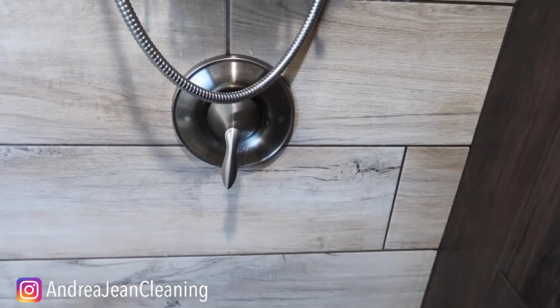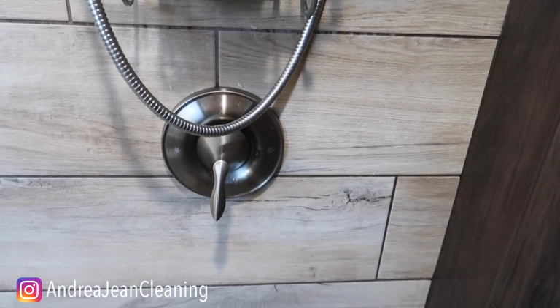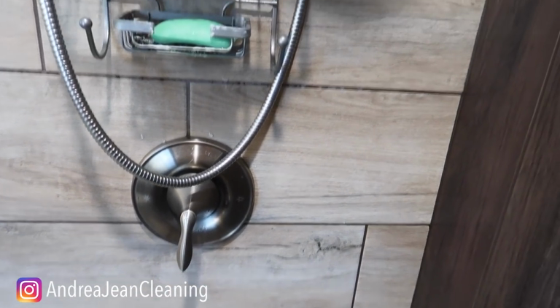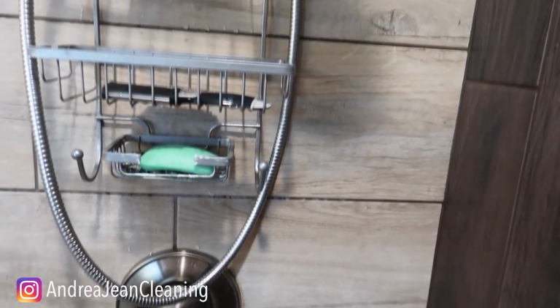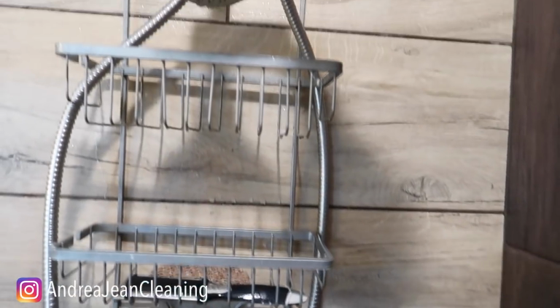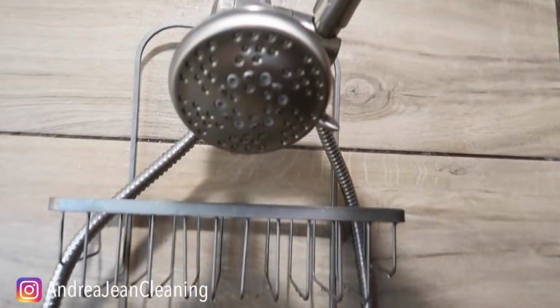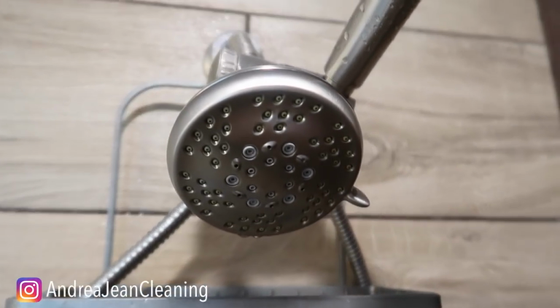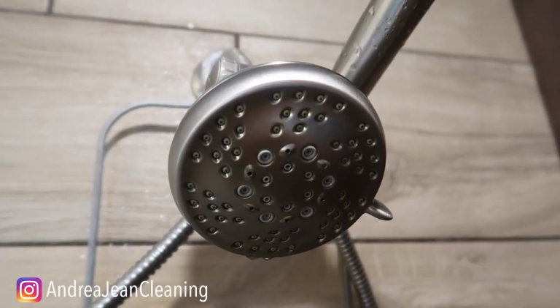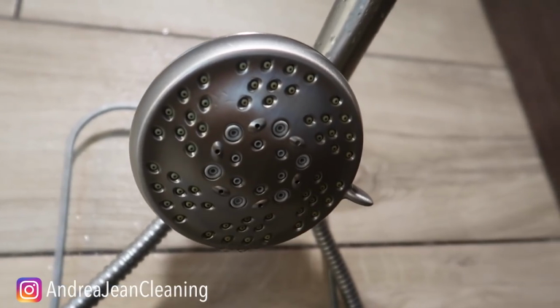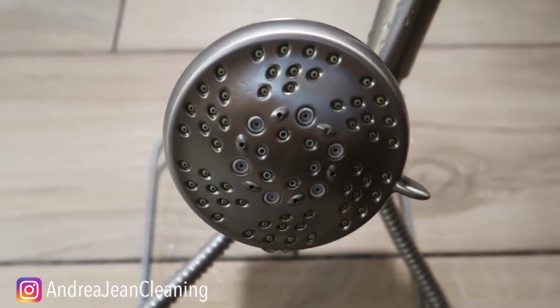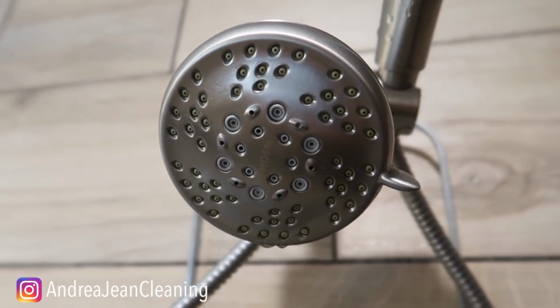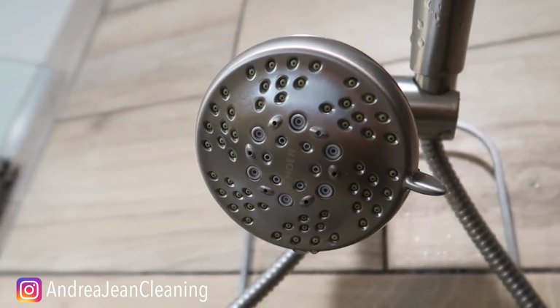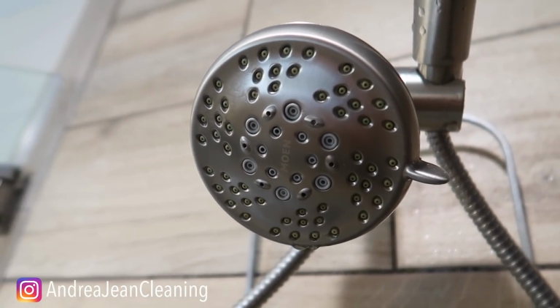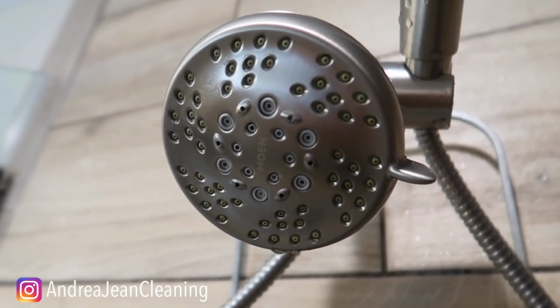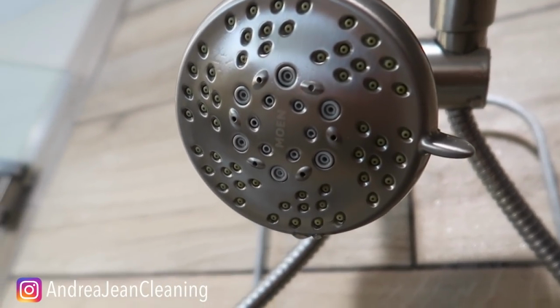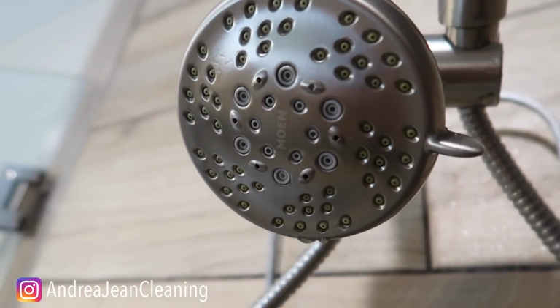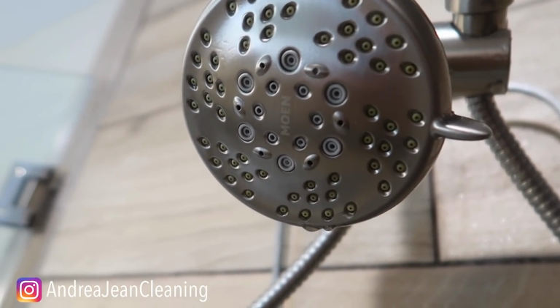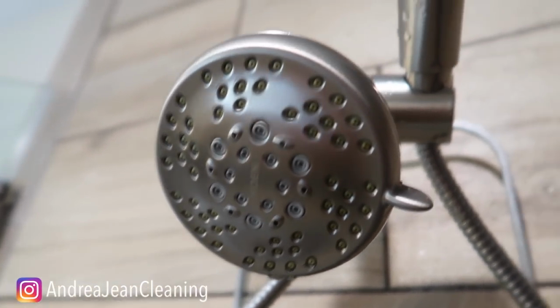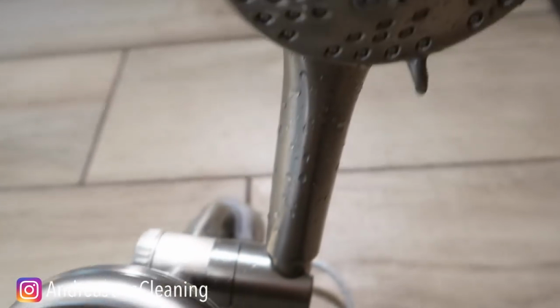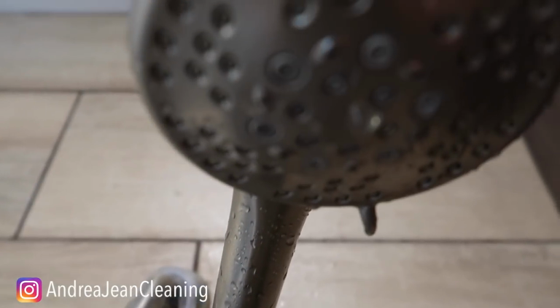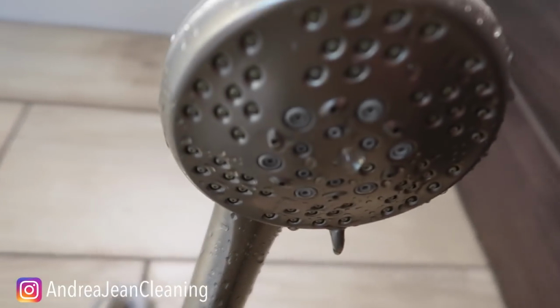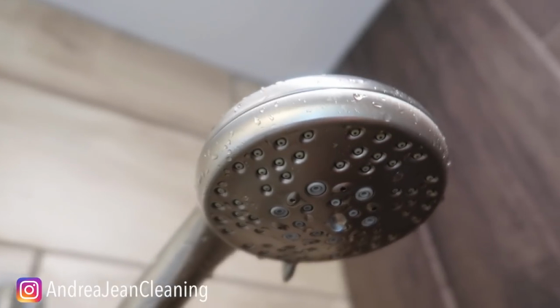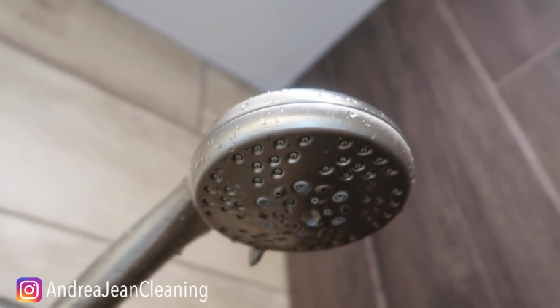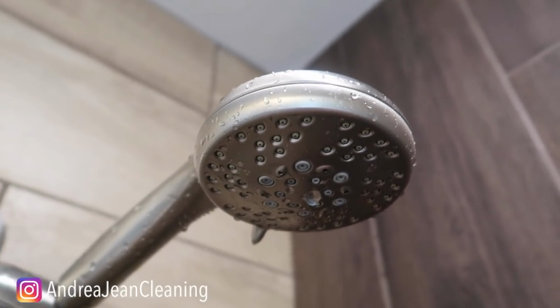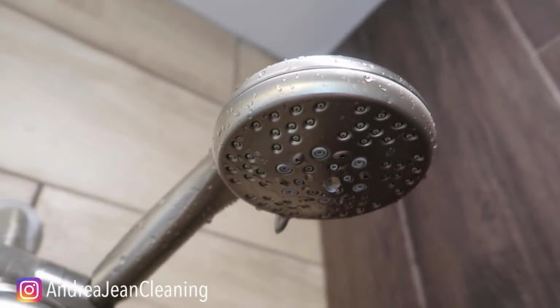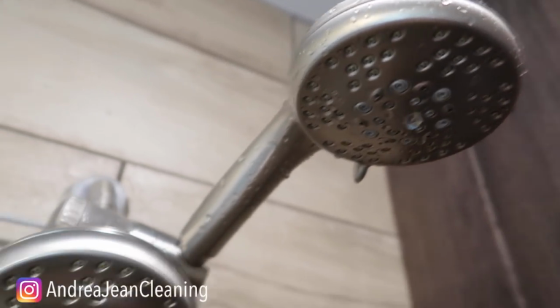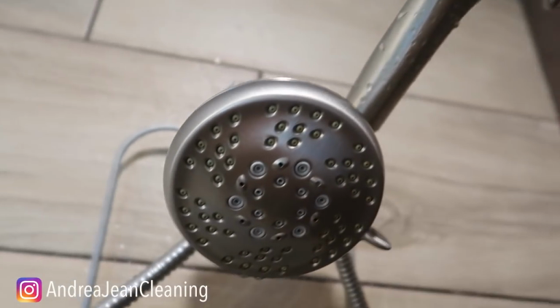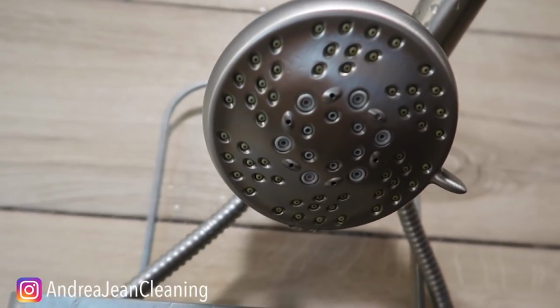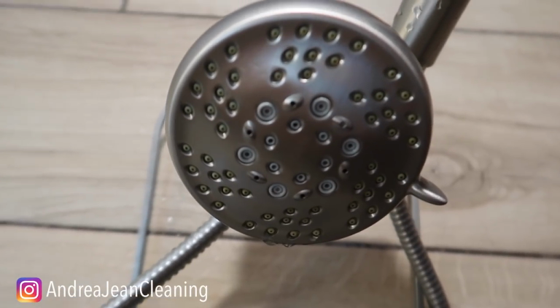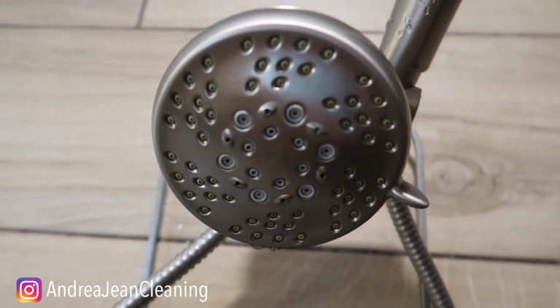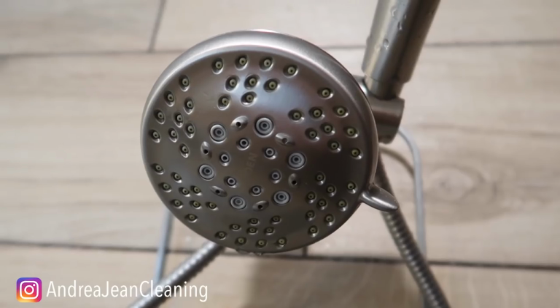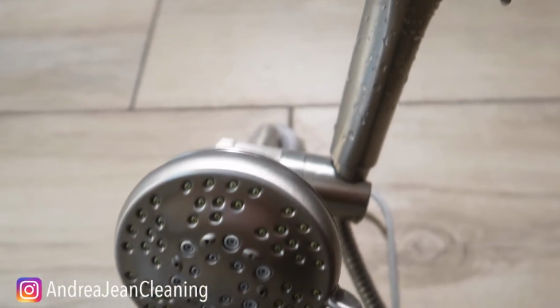The moment of truth — I just ran the water through it really quick. Look around here. It looks brand spanking new, and that took literally like two minutes, if that.